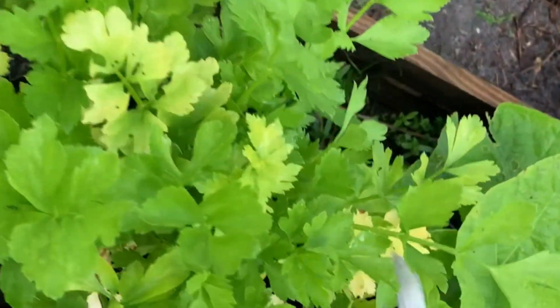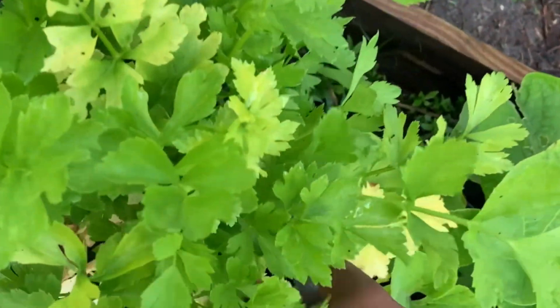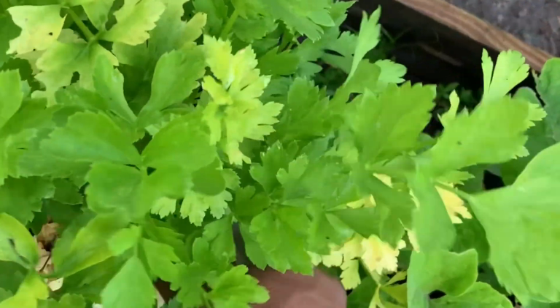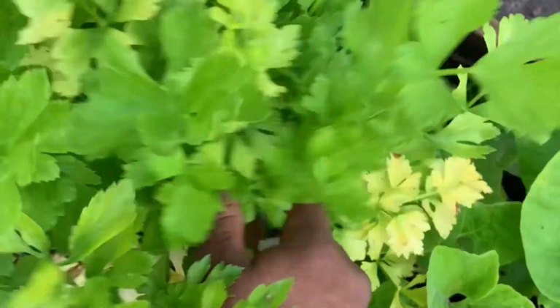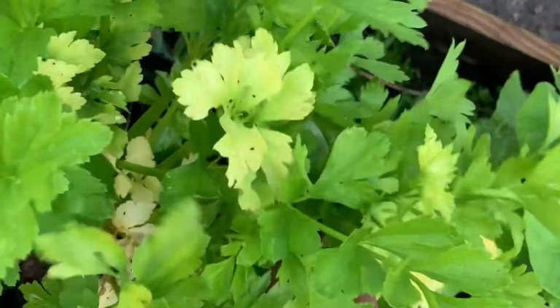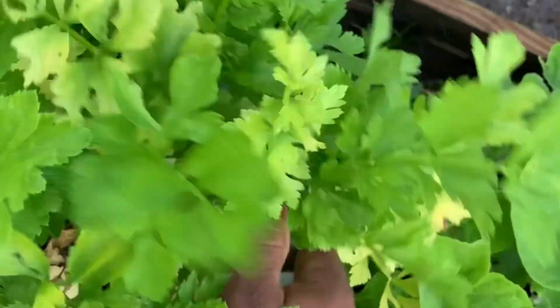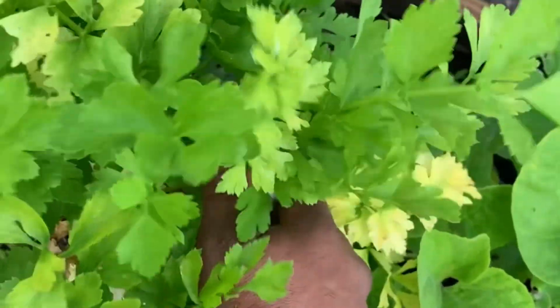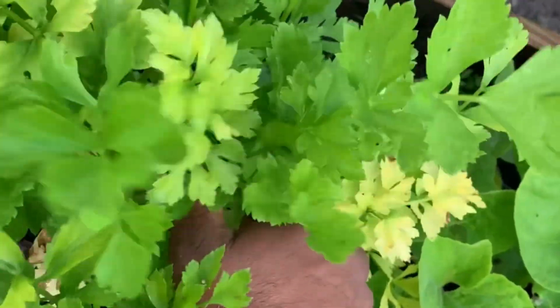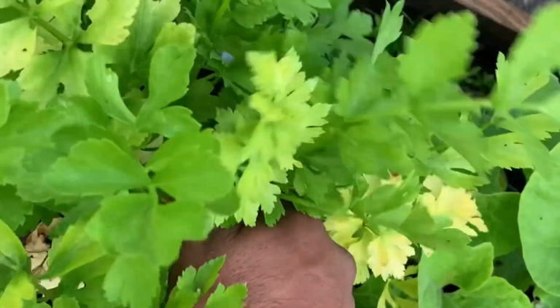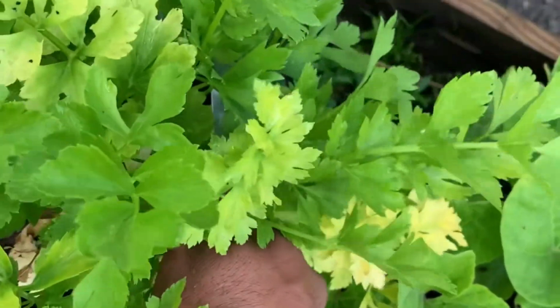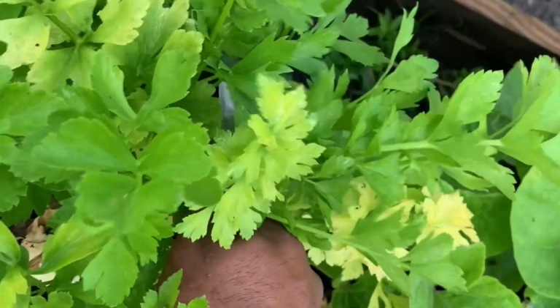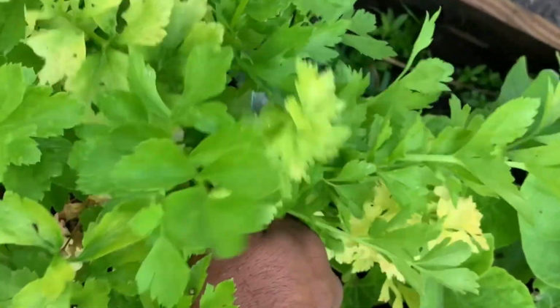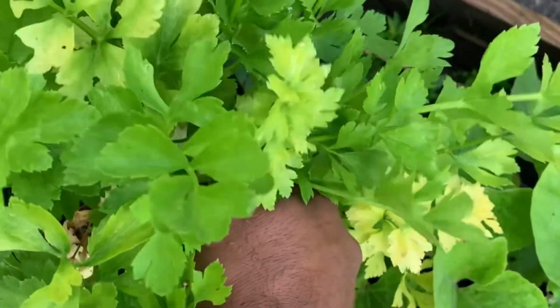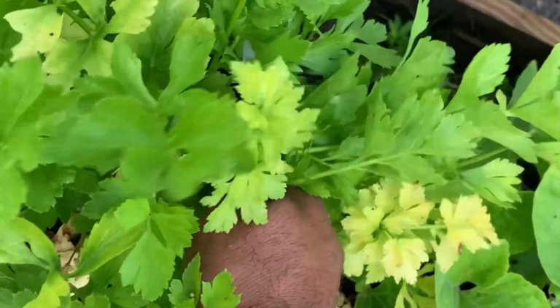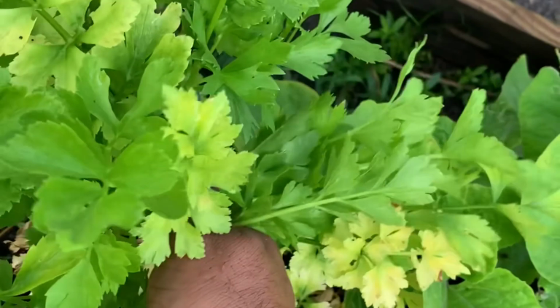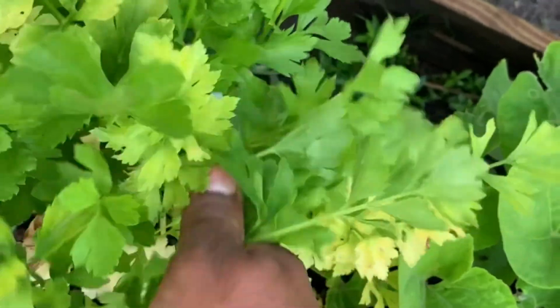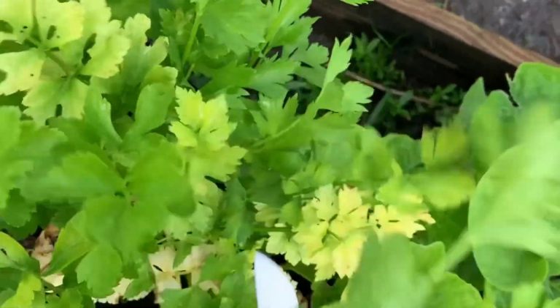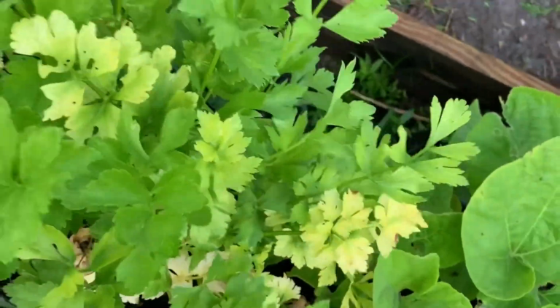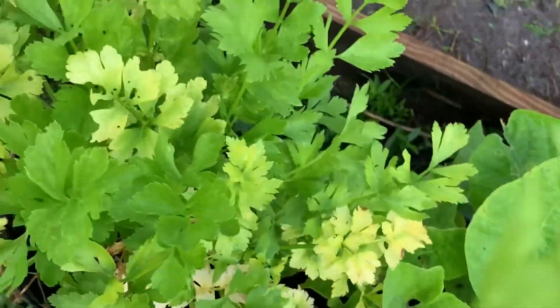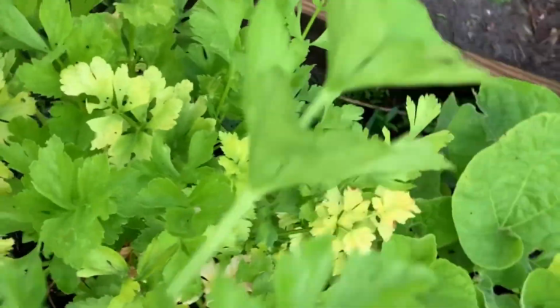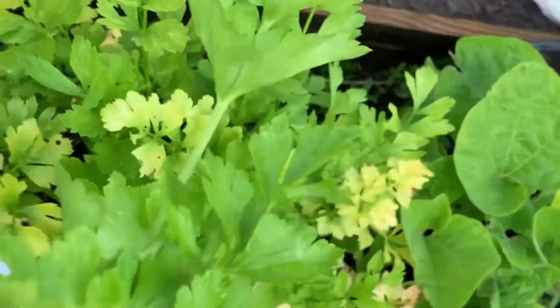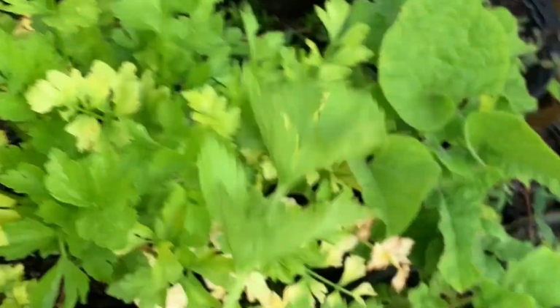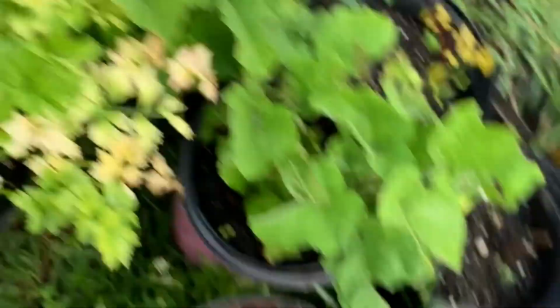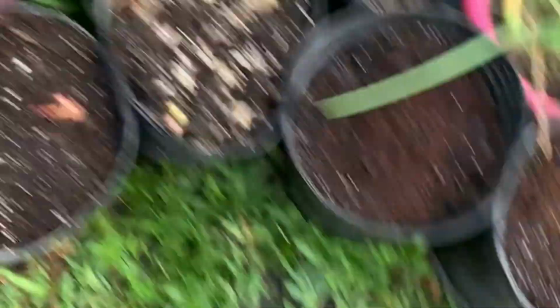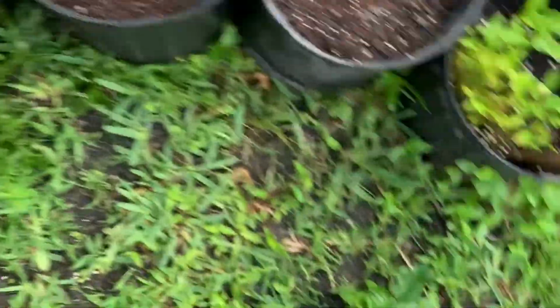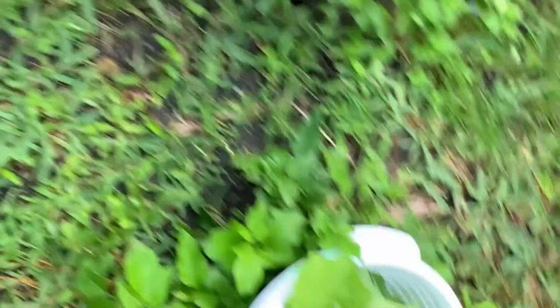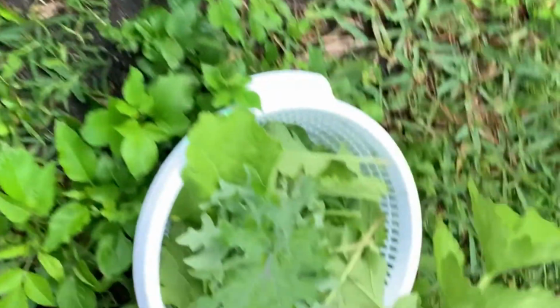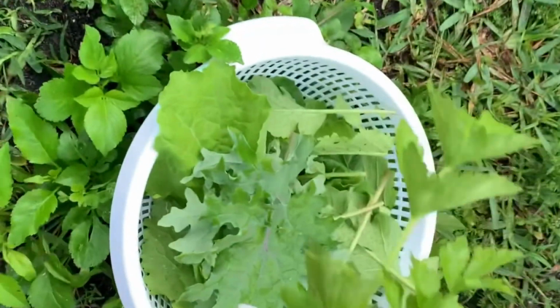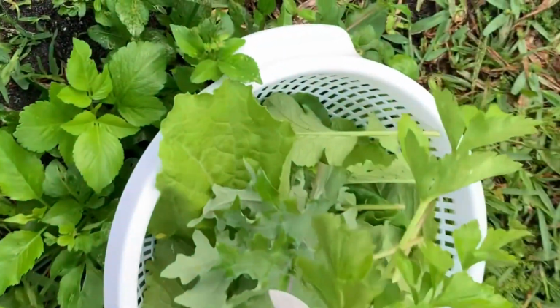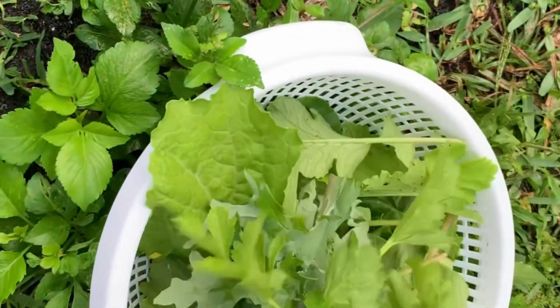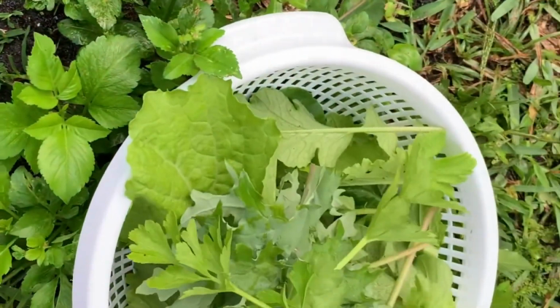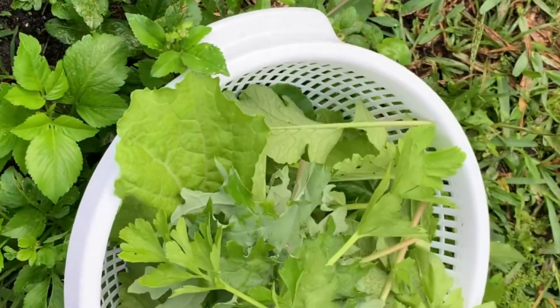Over here I got some celery — I'm gonna use a few leaves of this celery to spice things up a bit and give it flavor.